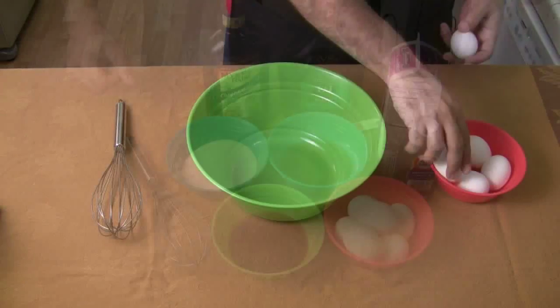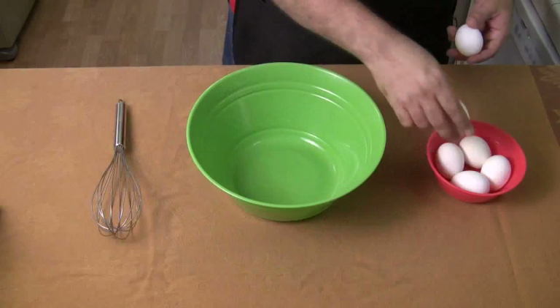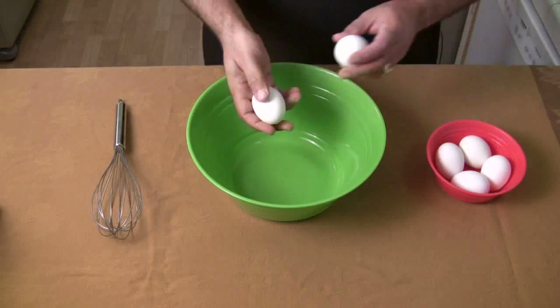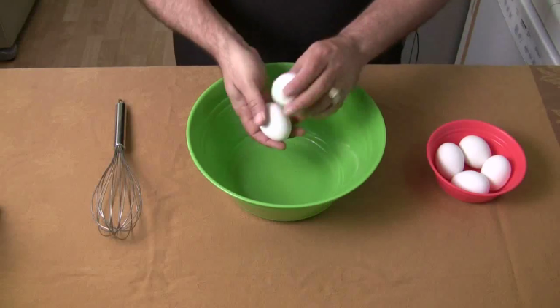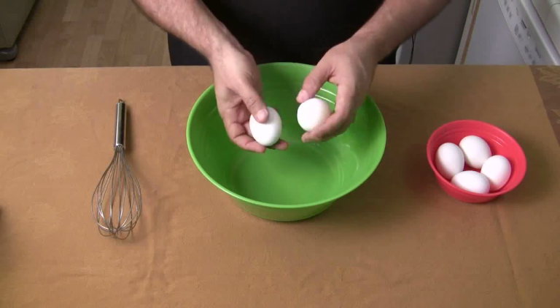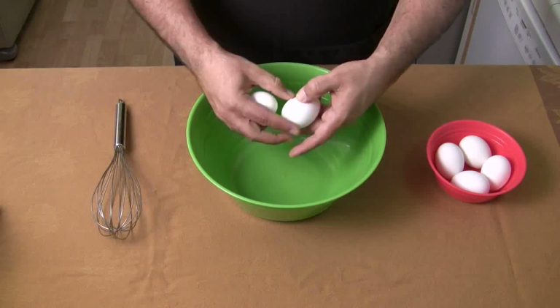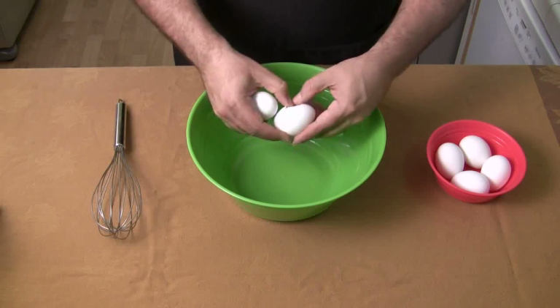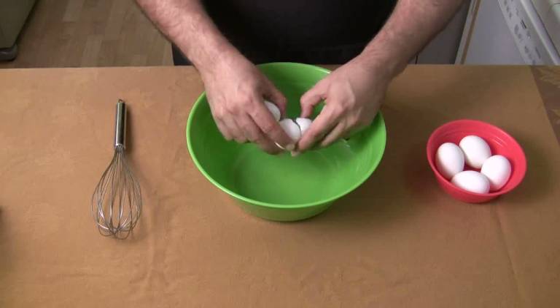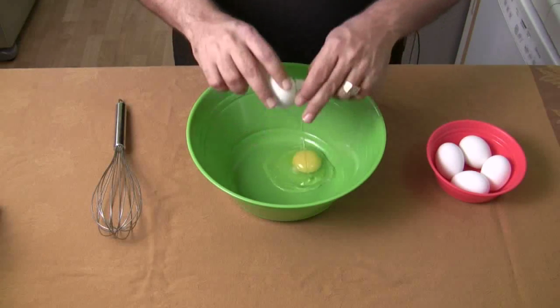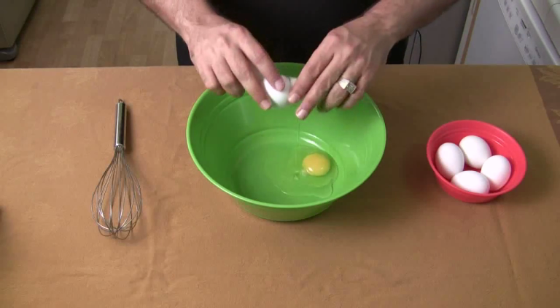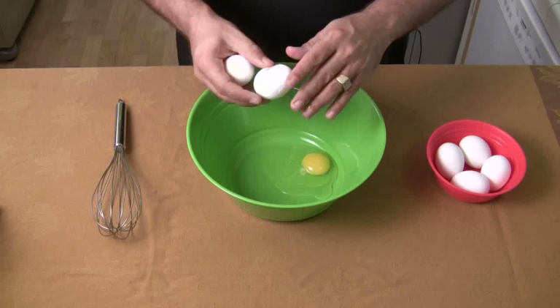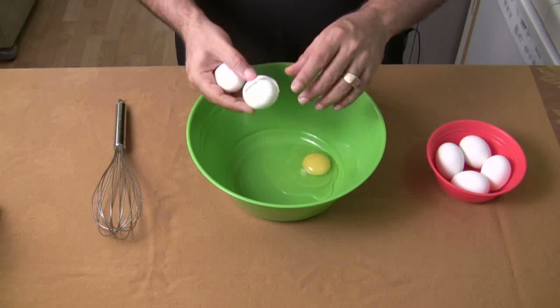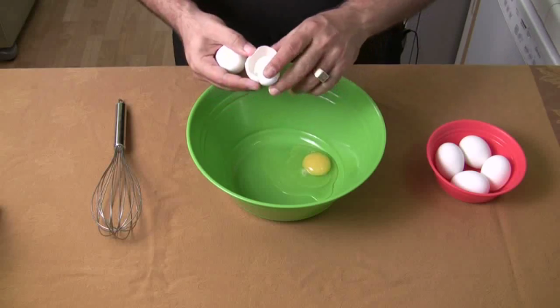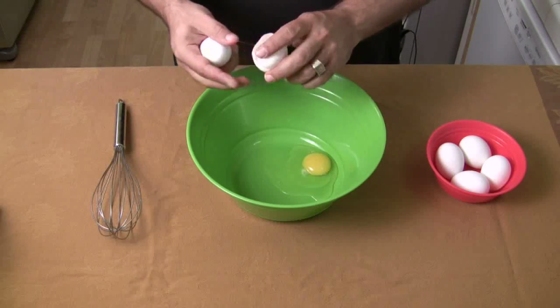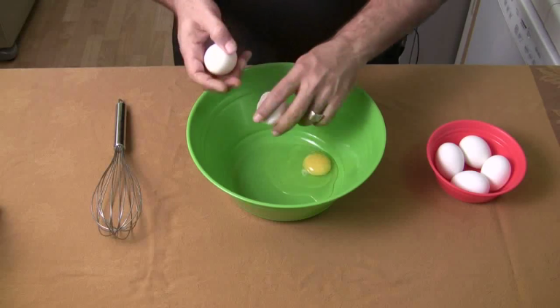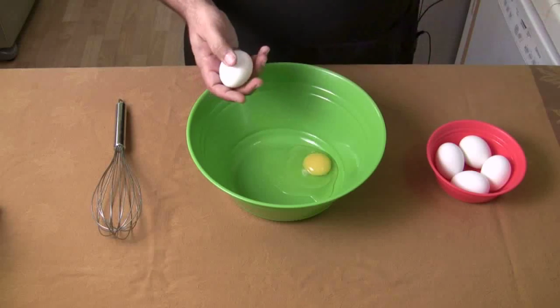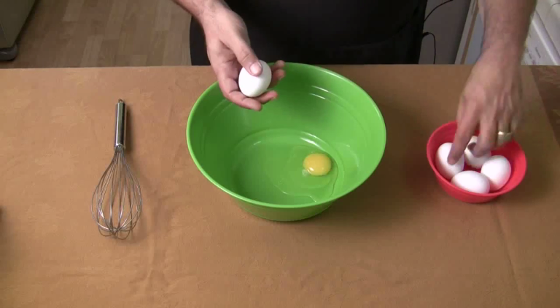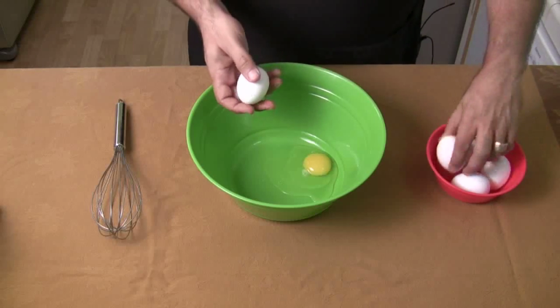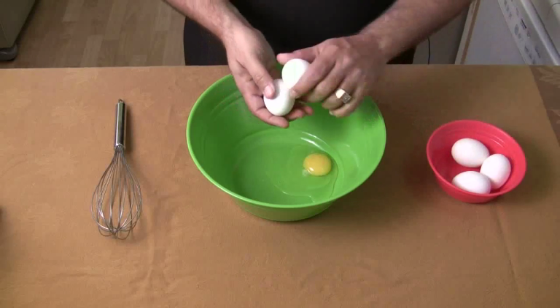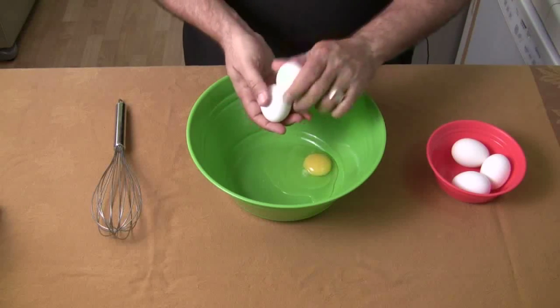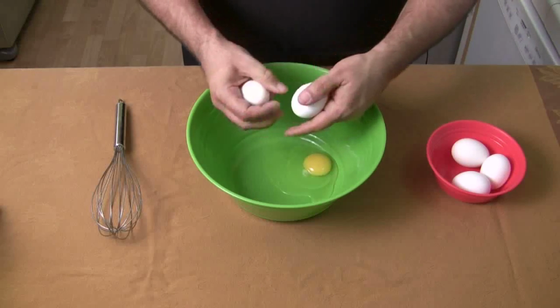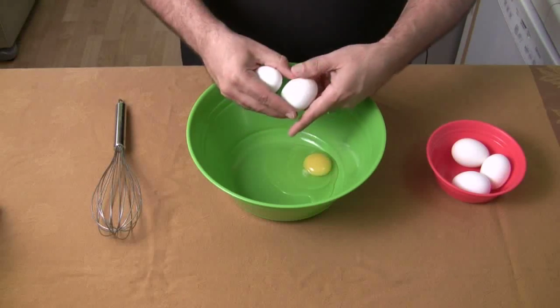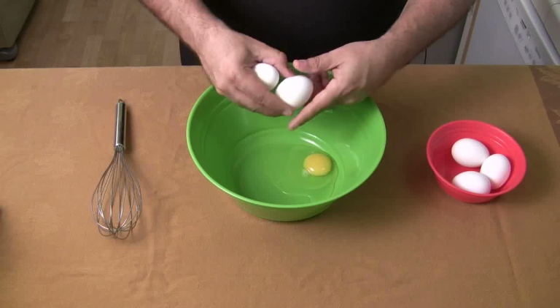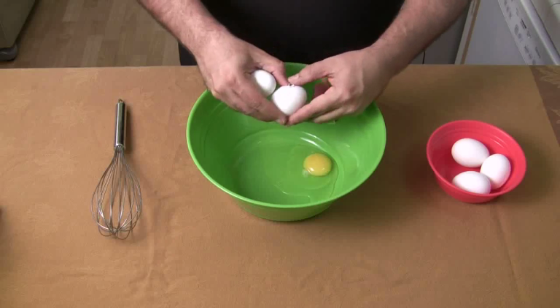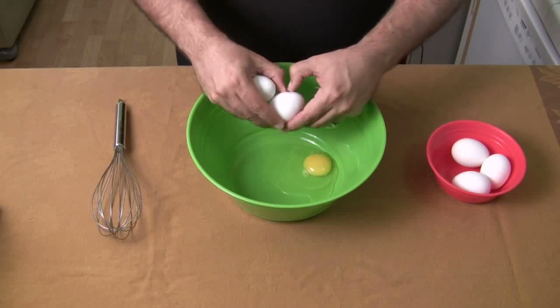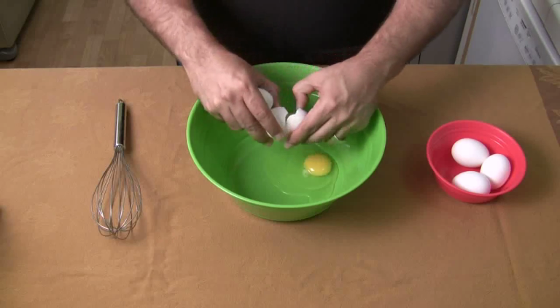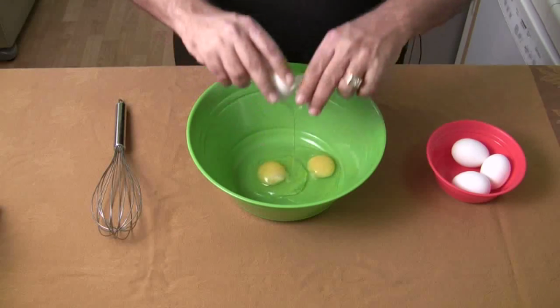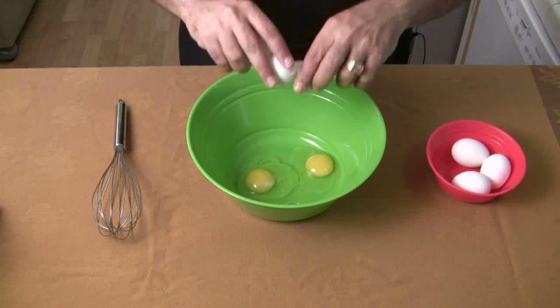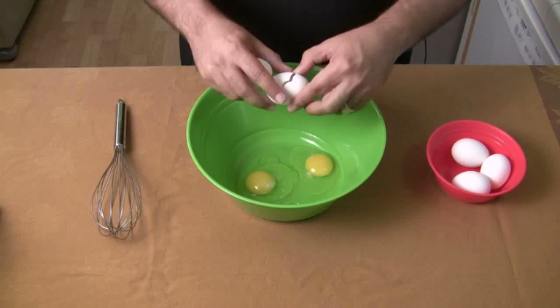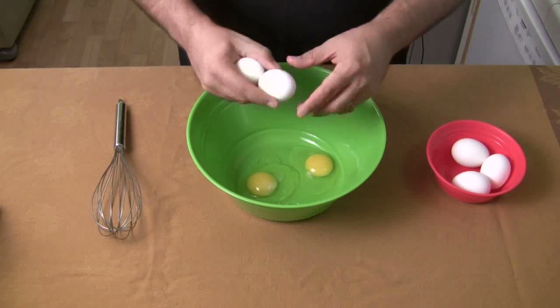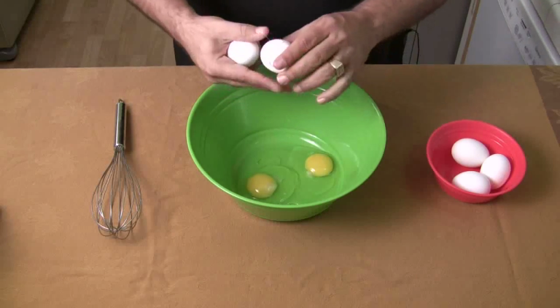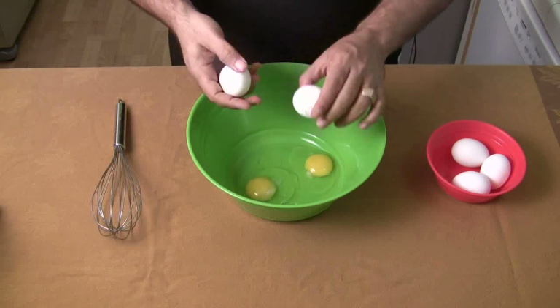Six eggs — supposed to beat them until they're pale yellow and lightly frothy. I'm not even sure what that means, but we'll try and guess what frothy is. I love that word.